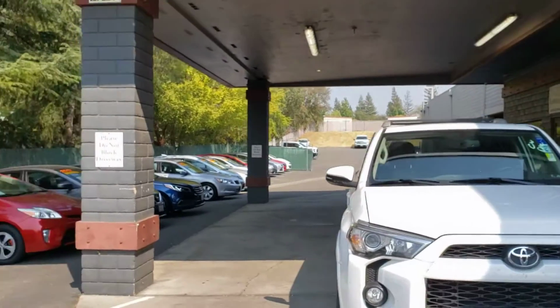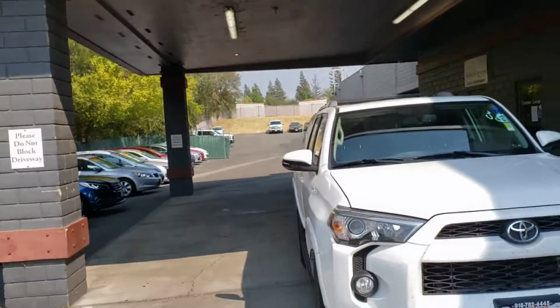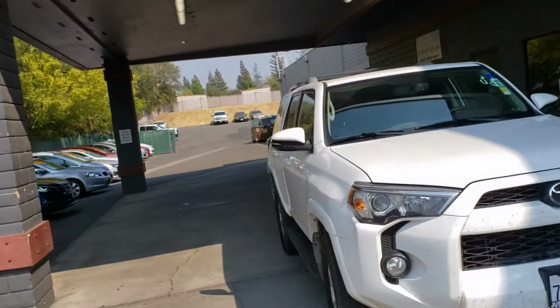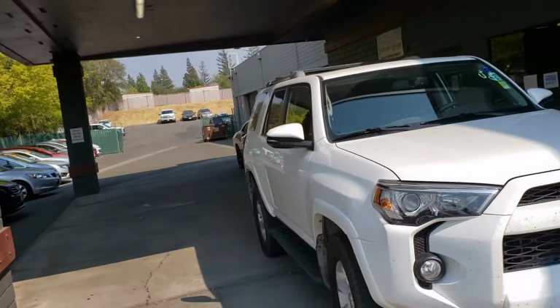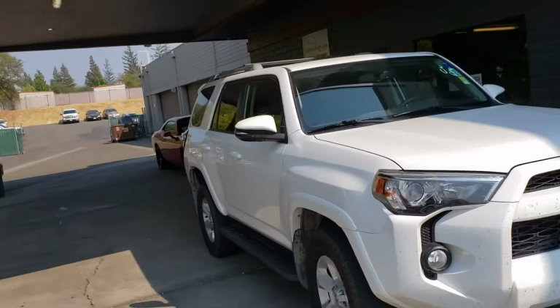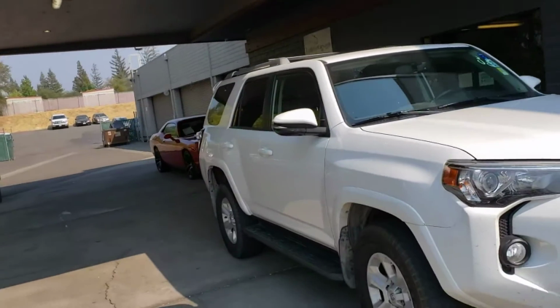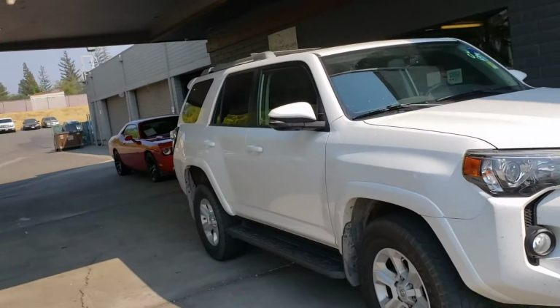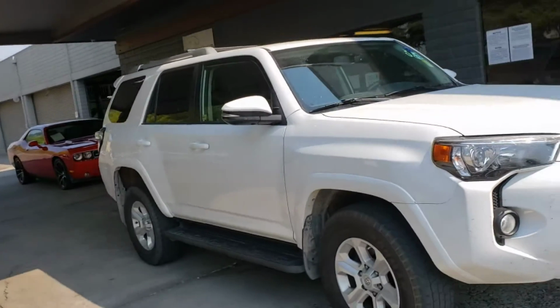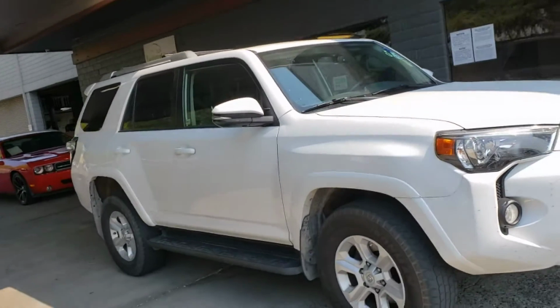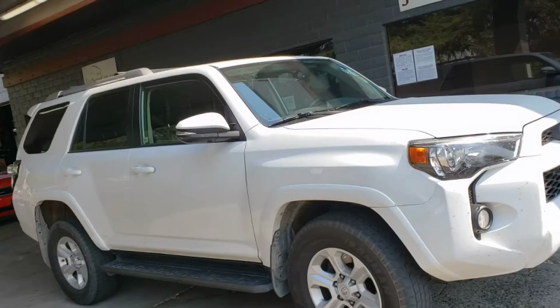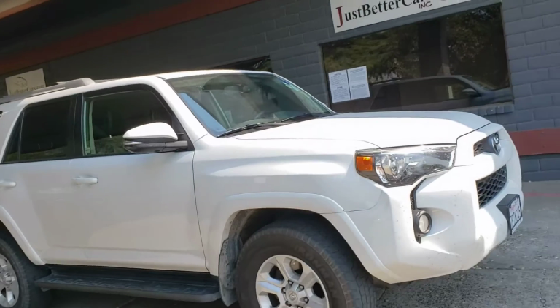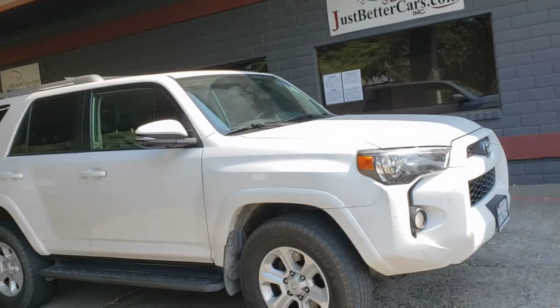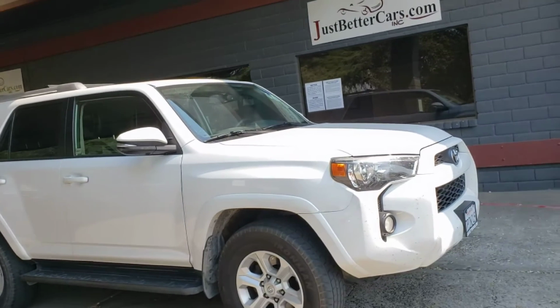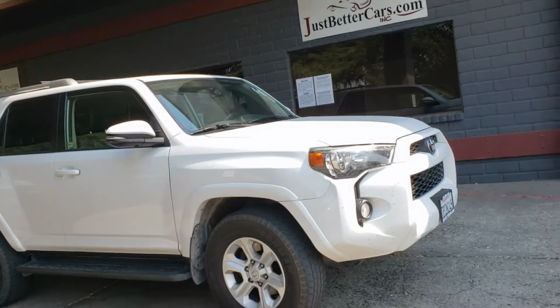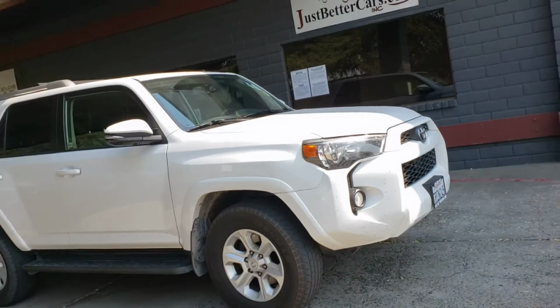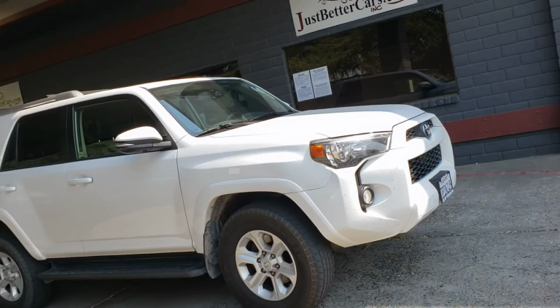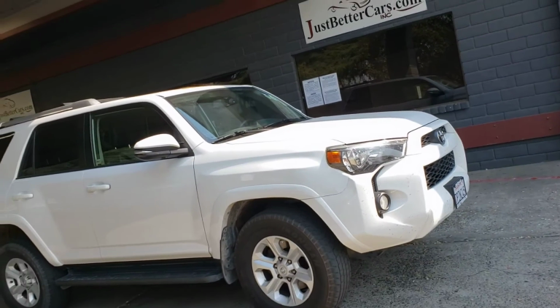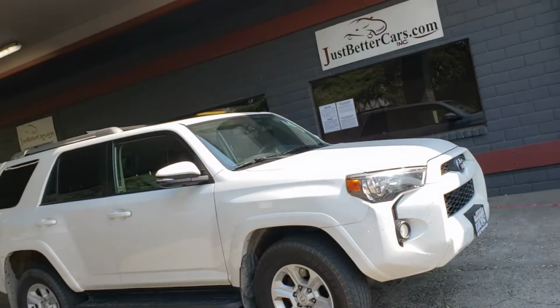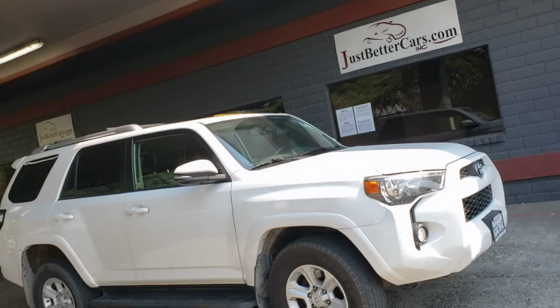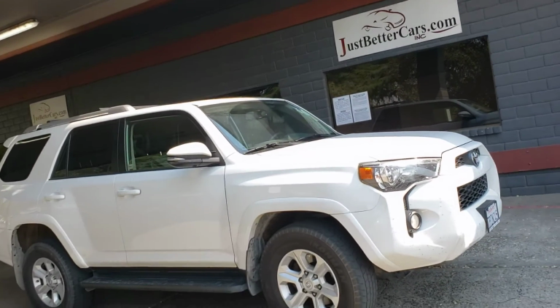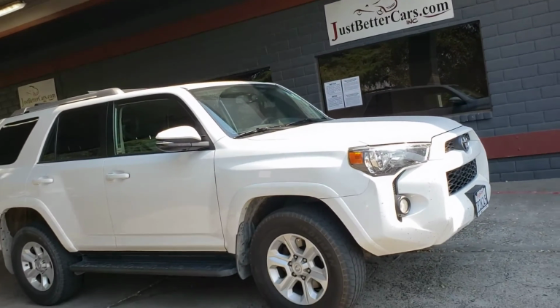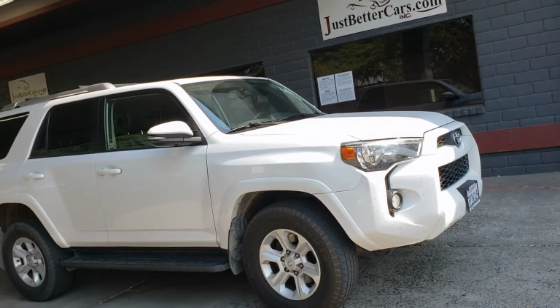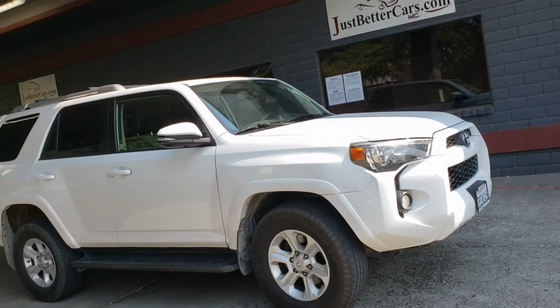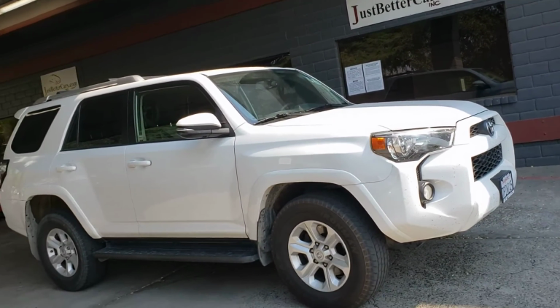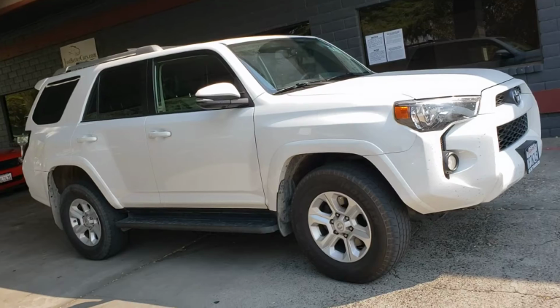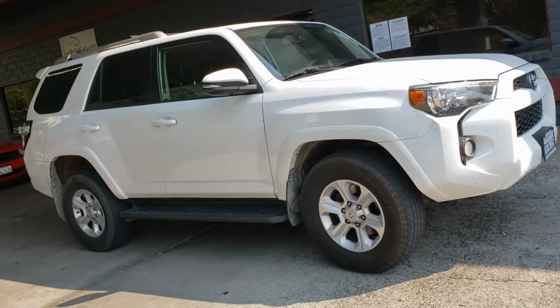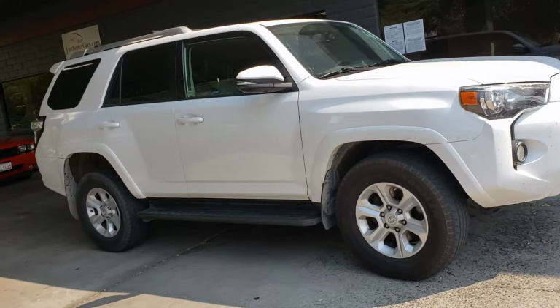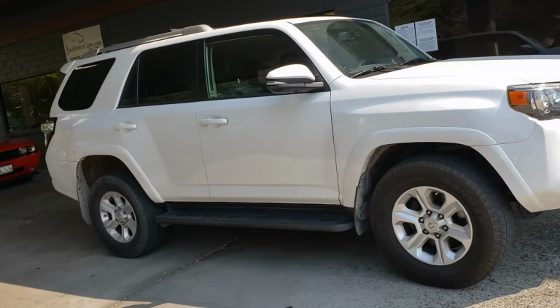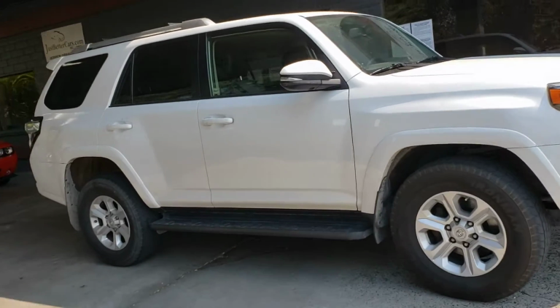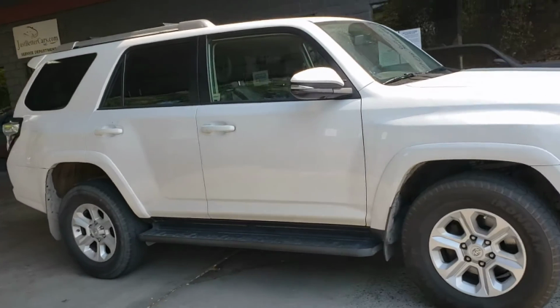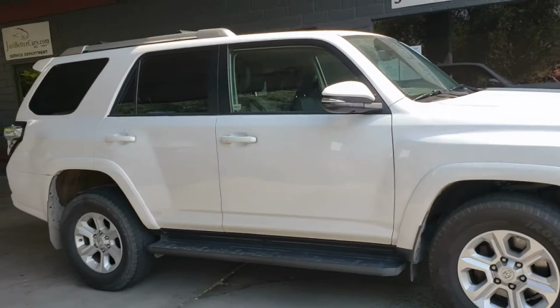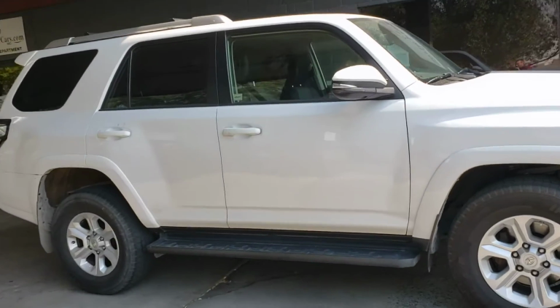2016 Toyota 4Runner down here at Just Better Cars. We just got this in, so it still needs to get a bath and get cleaned up. This is what it looked like when we received it — it's going to look a lot better than this.